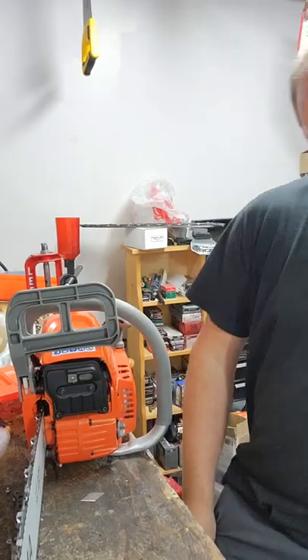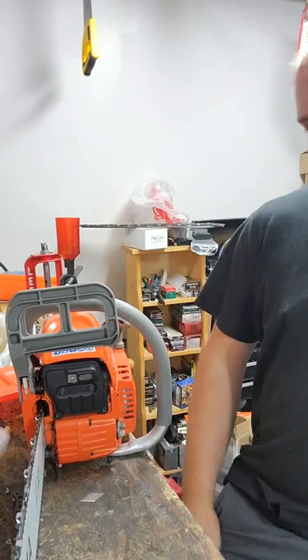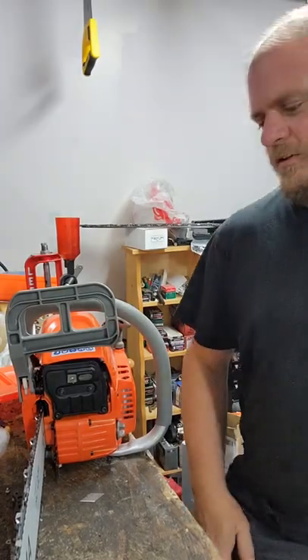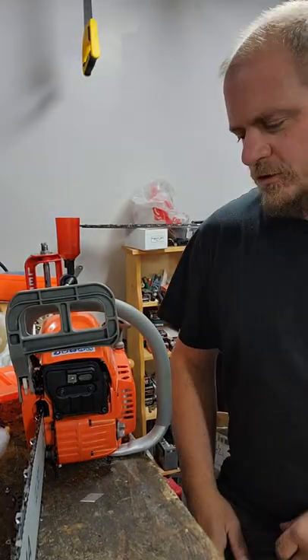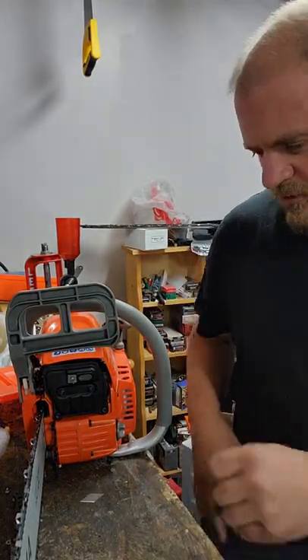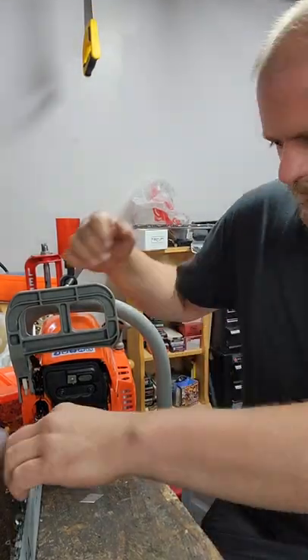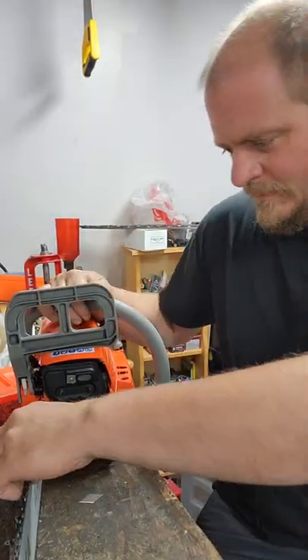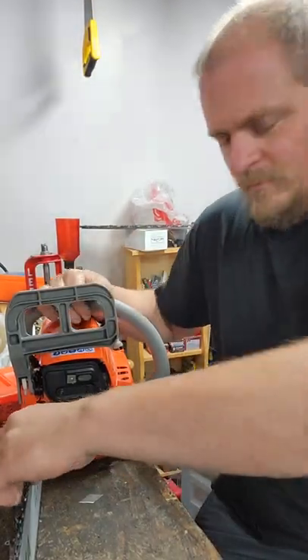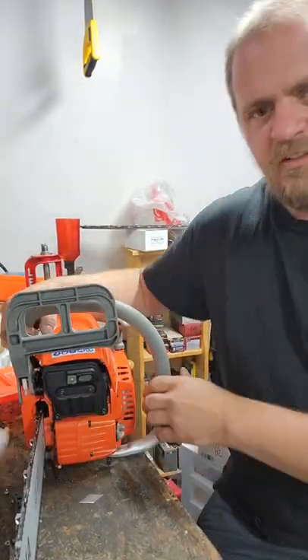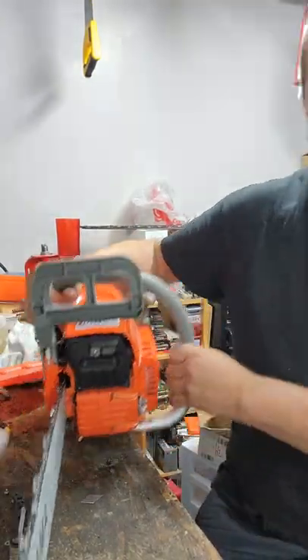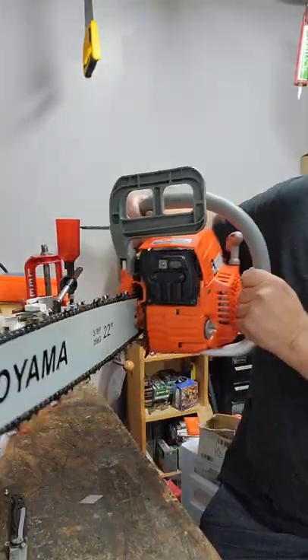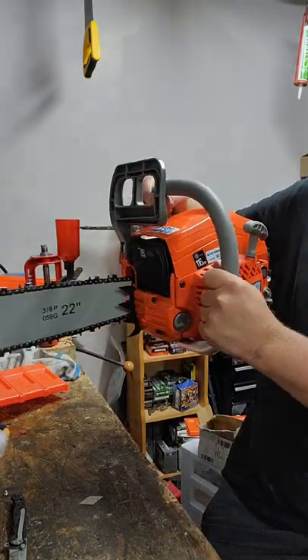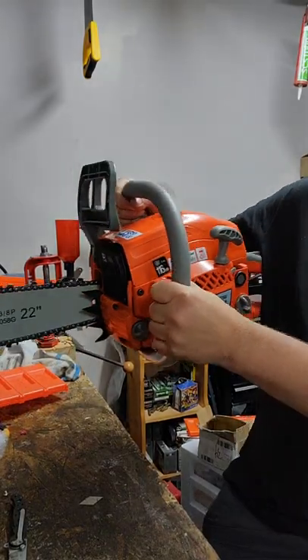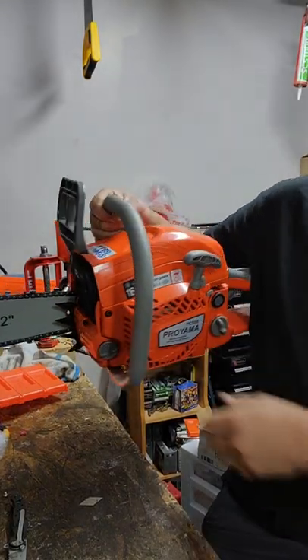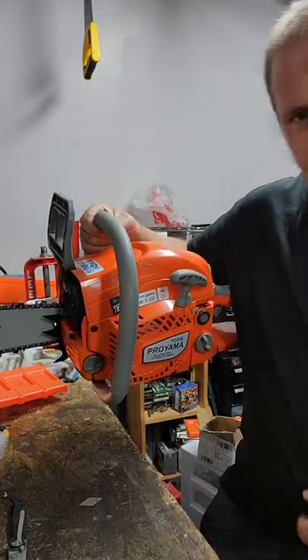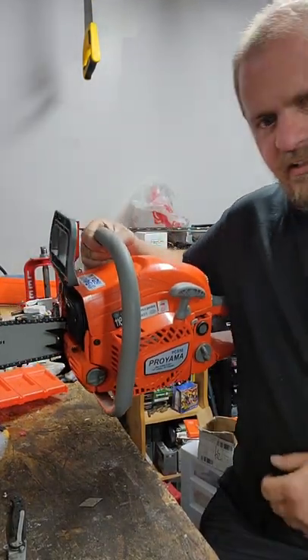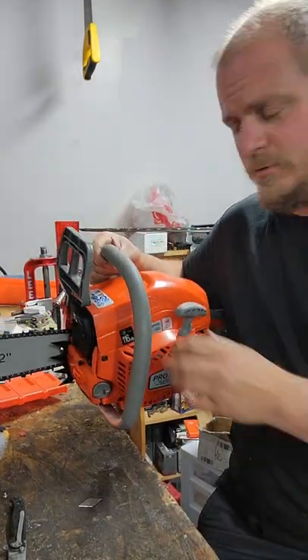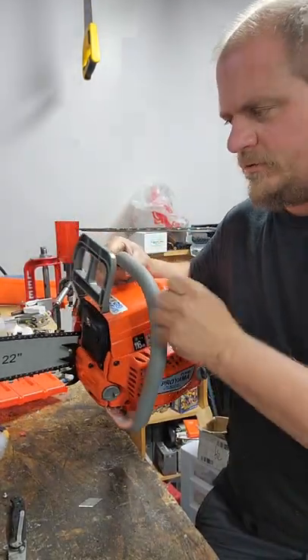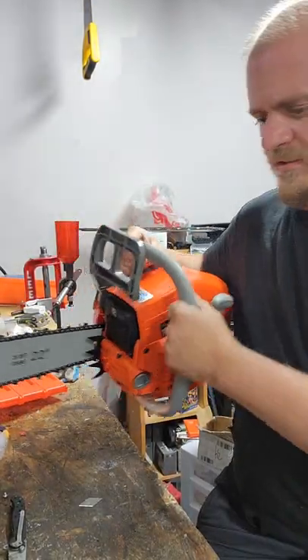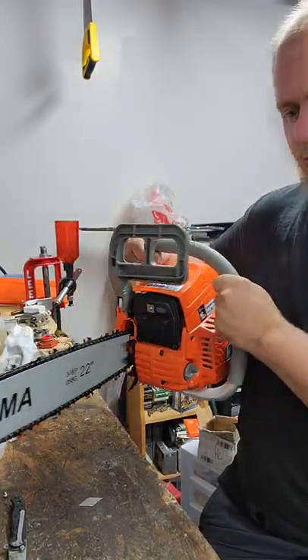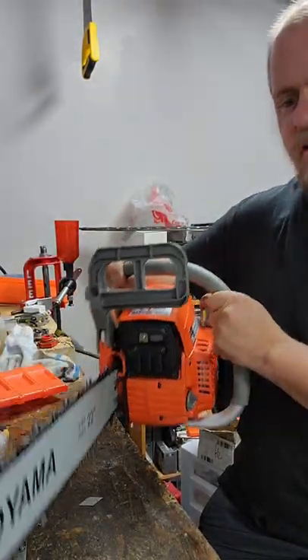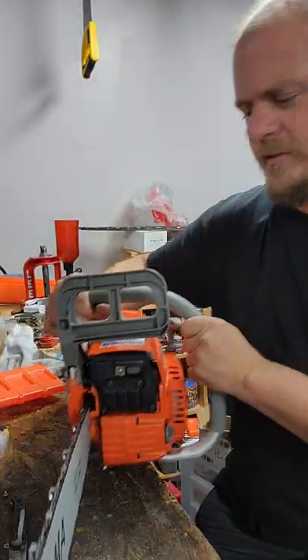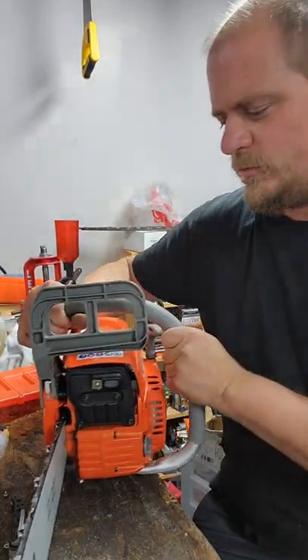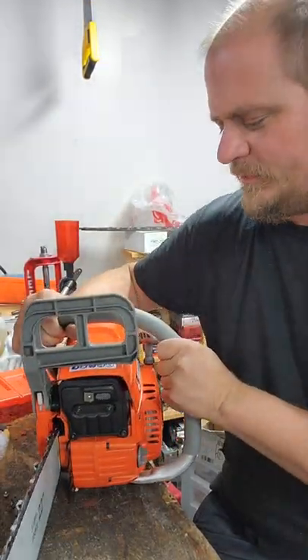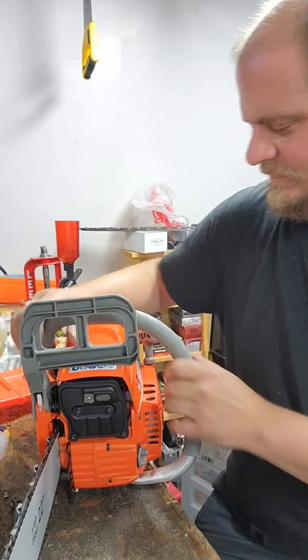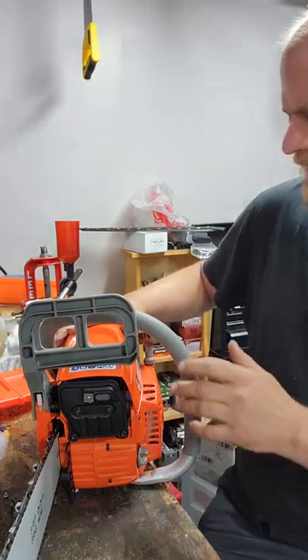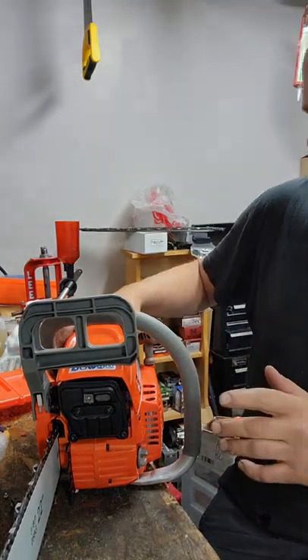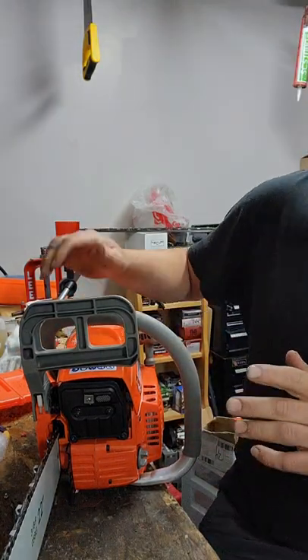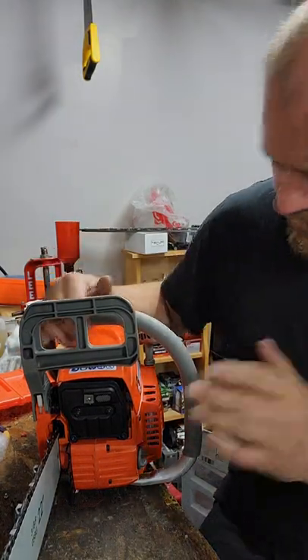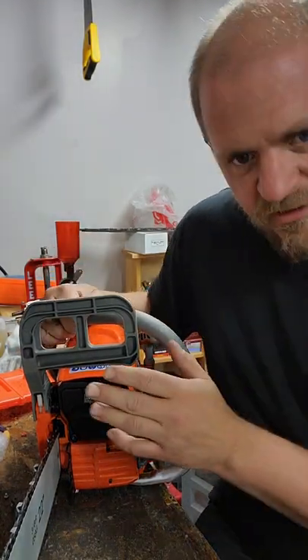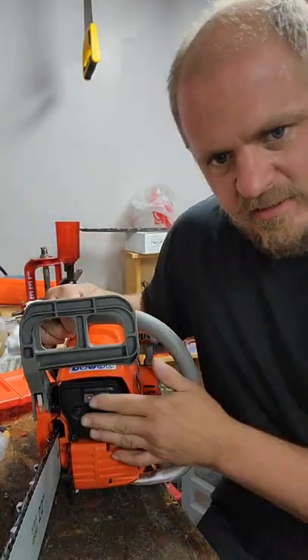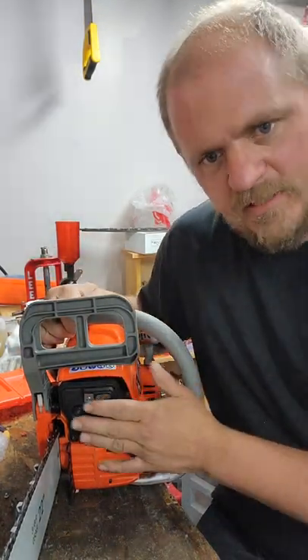Good afternoon YouTube. I've got this Crown chainsaw here, another Chinese one. This one I haven't run yet — I've had it for a while, but it has the EPA muffler on it.